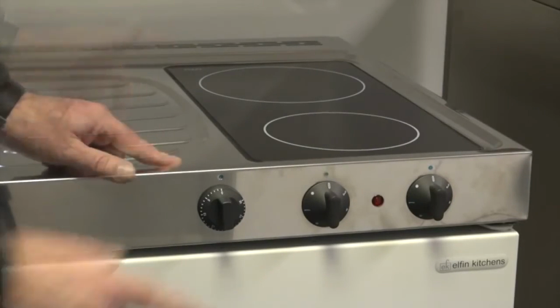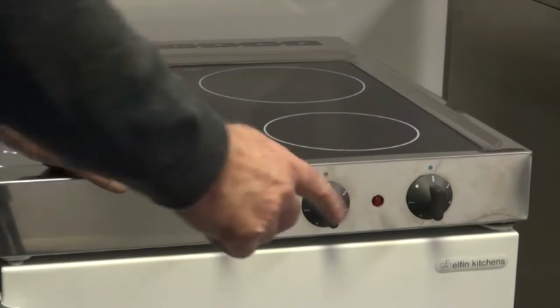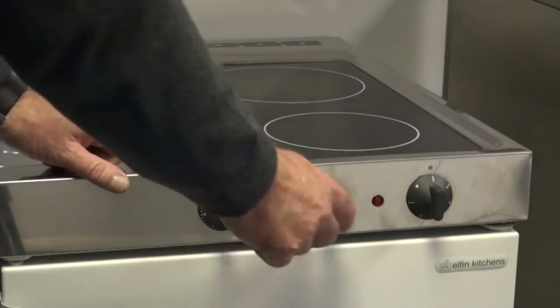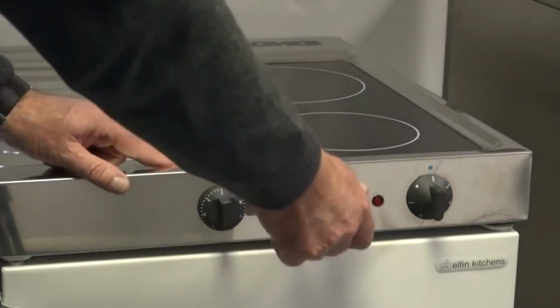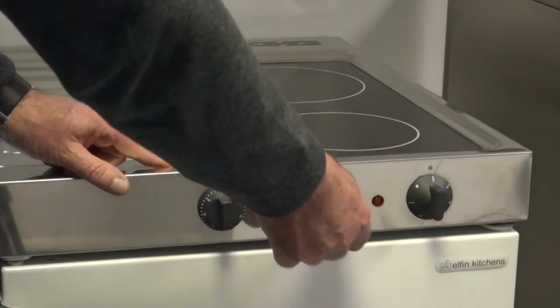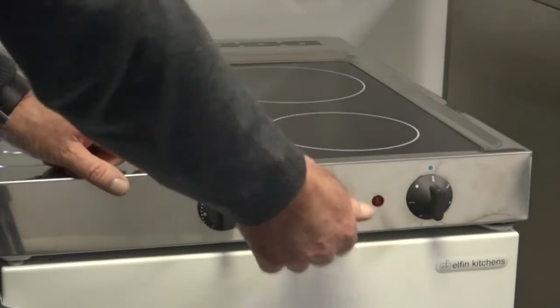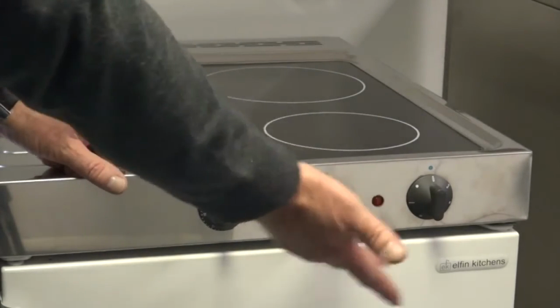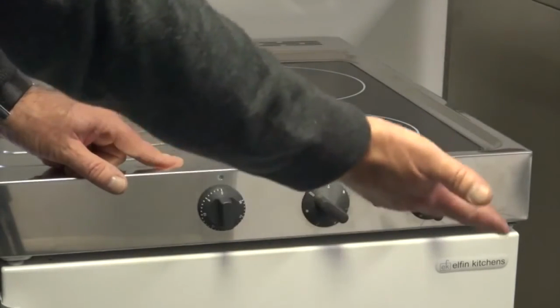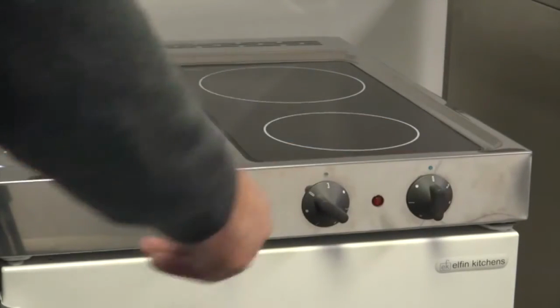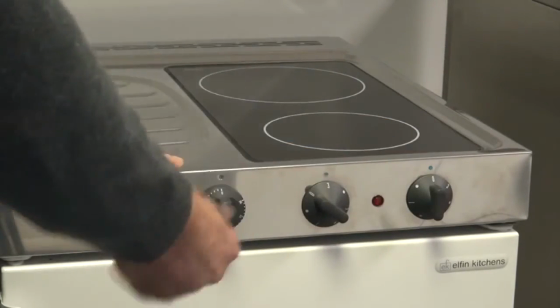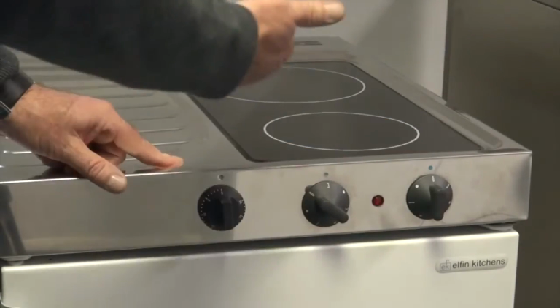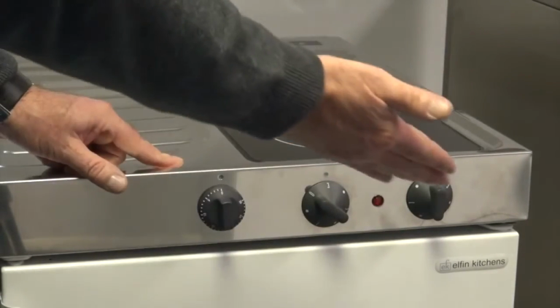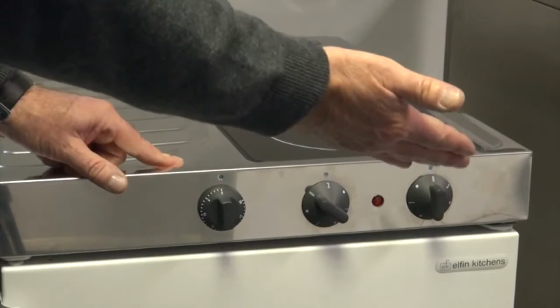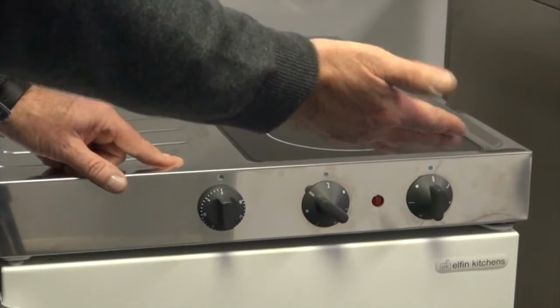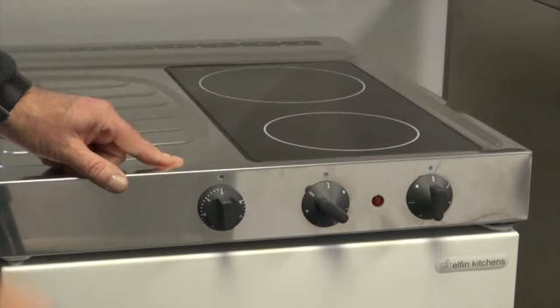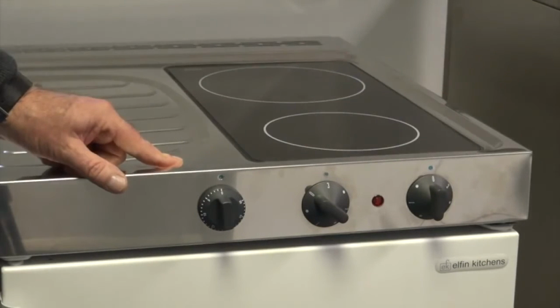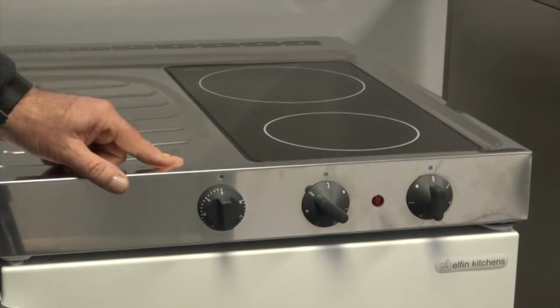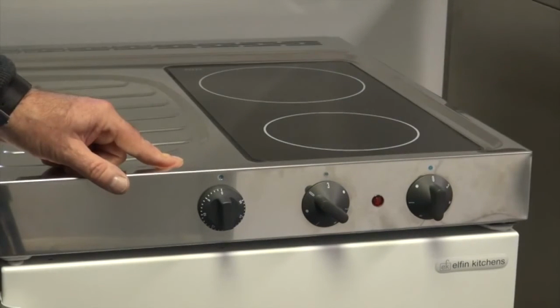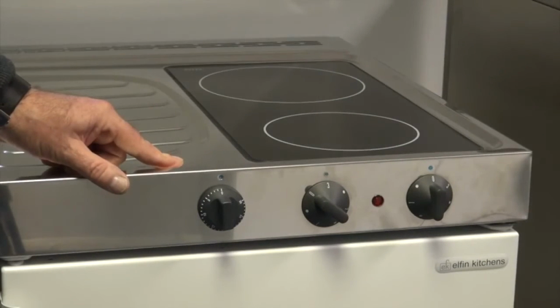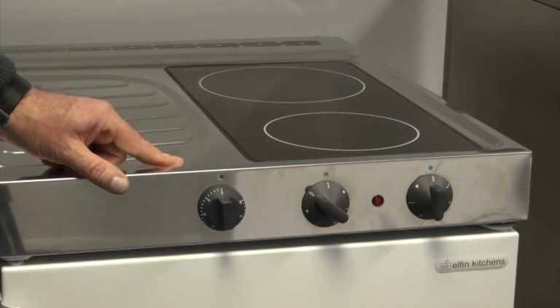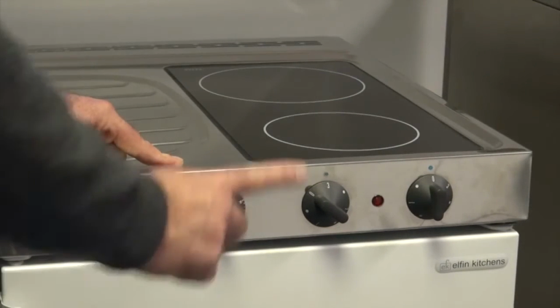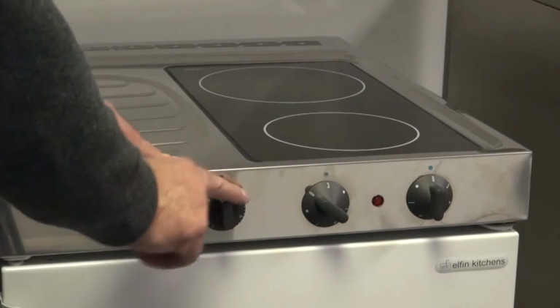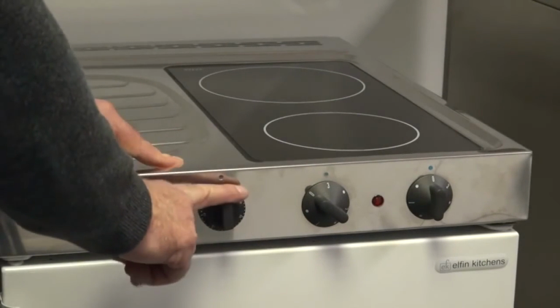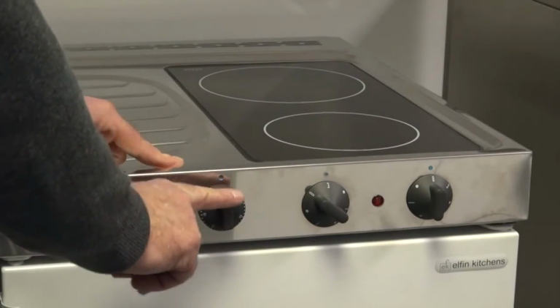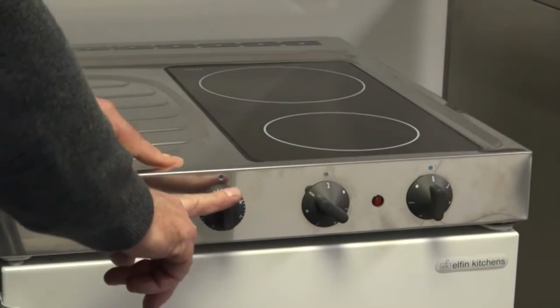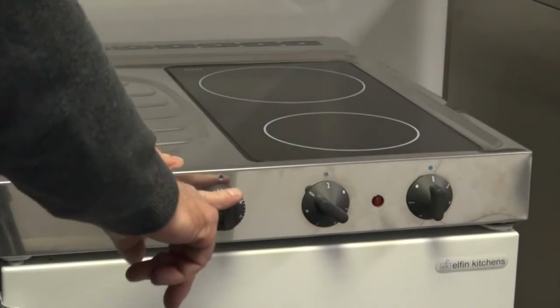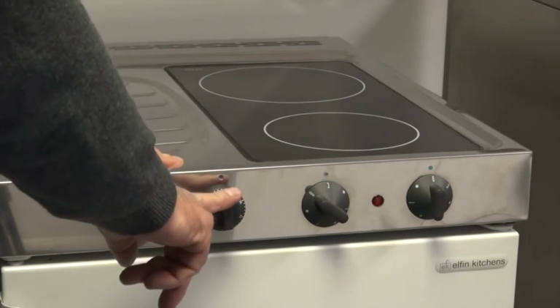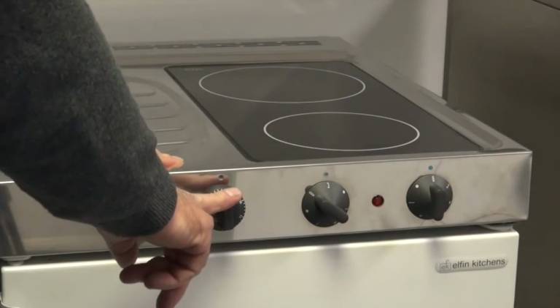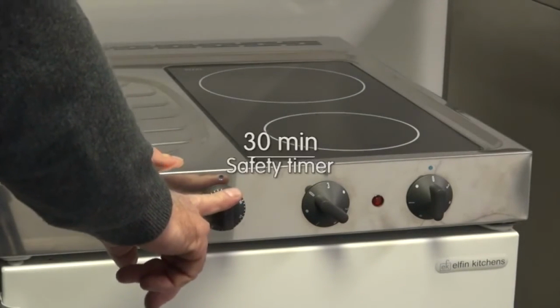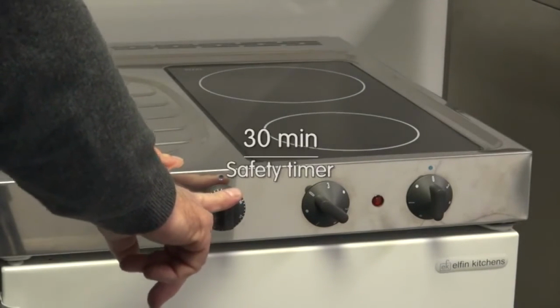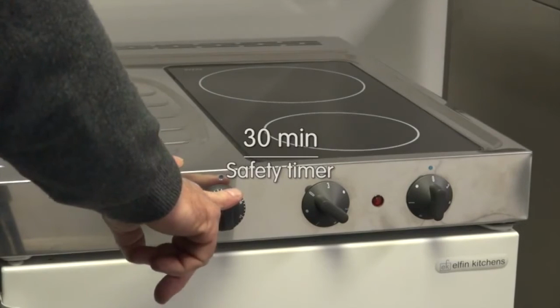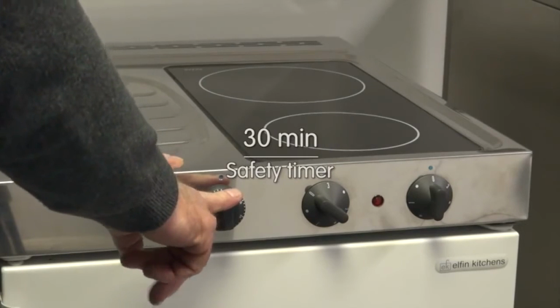When you switch the hot plates on there is no power — no power to the hot plates at all. The timer, which sits just to the side of the two controls, is what activates them.